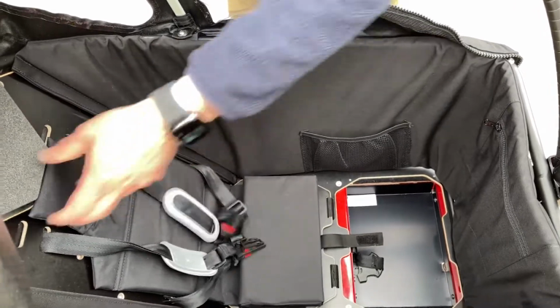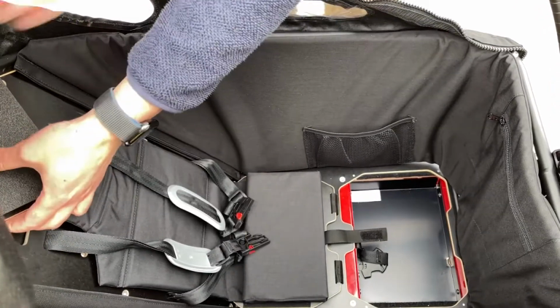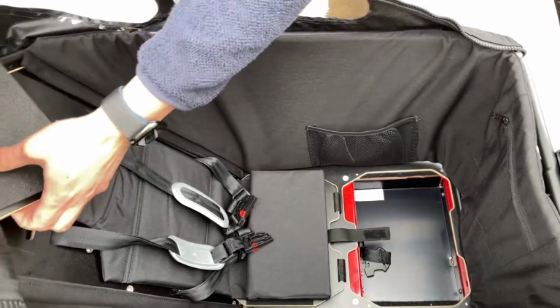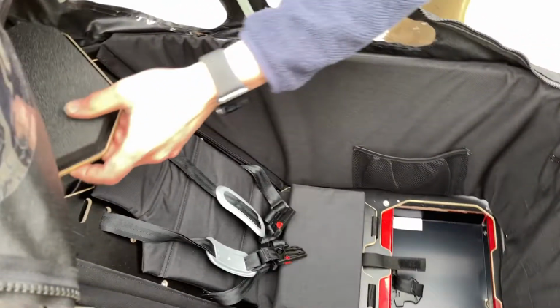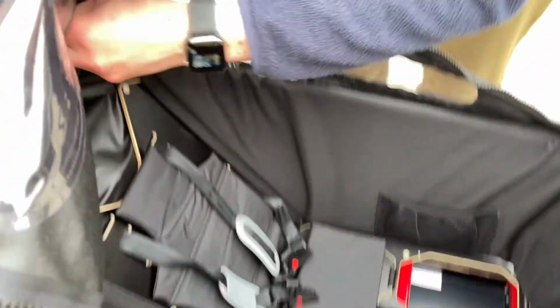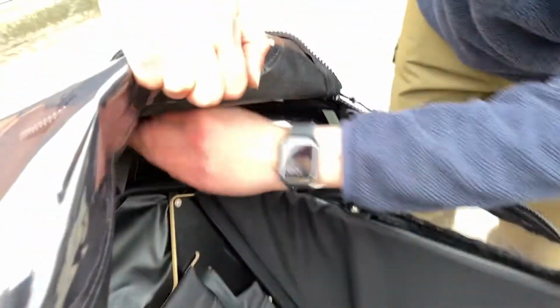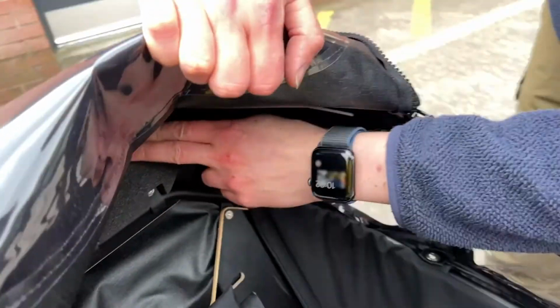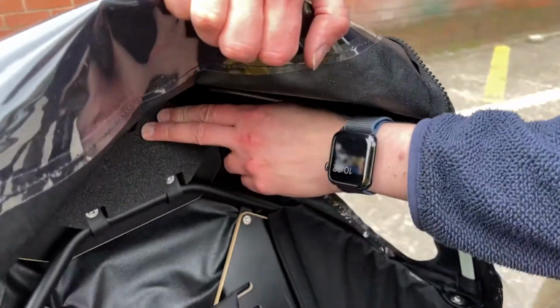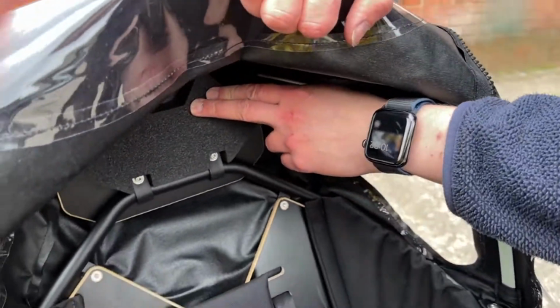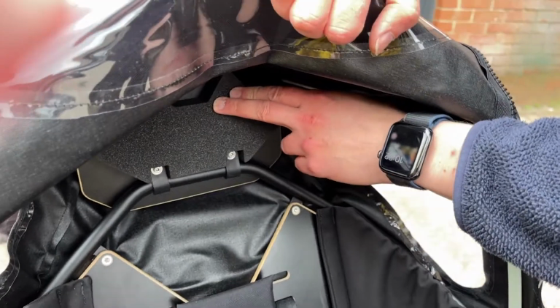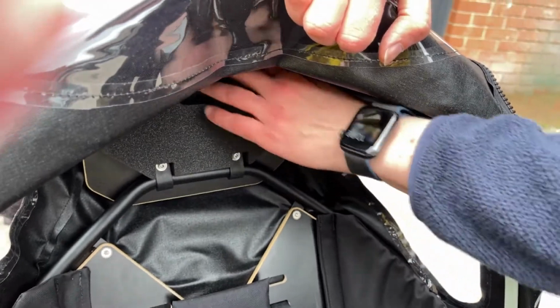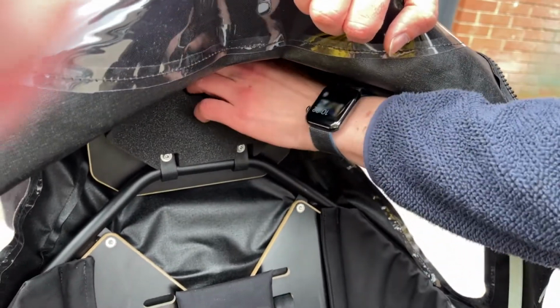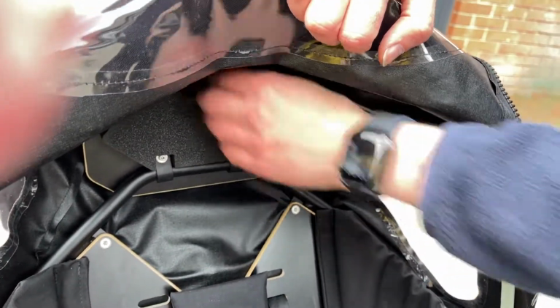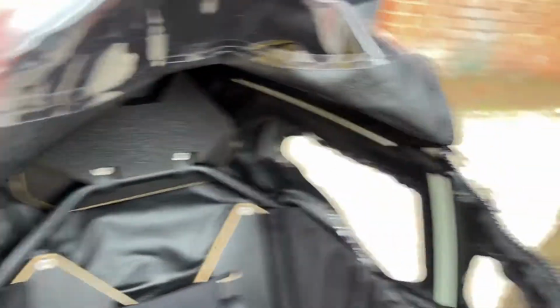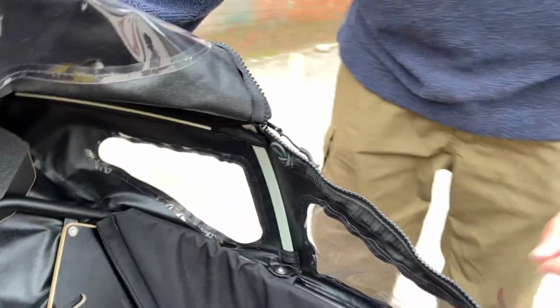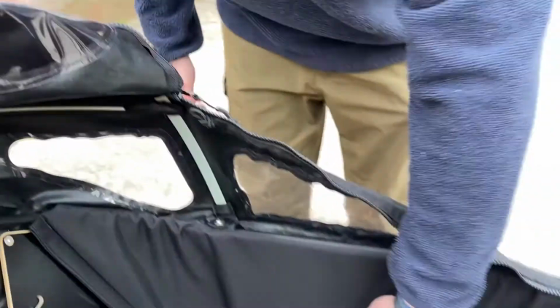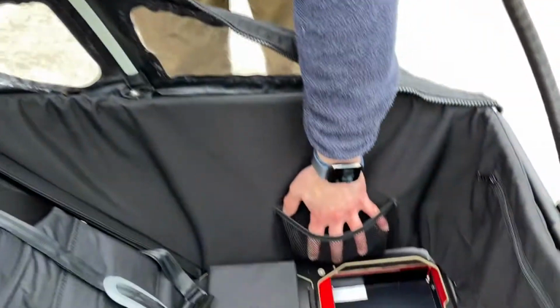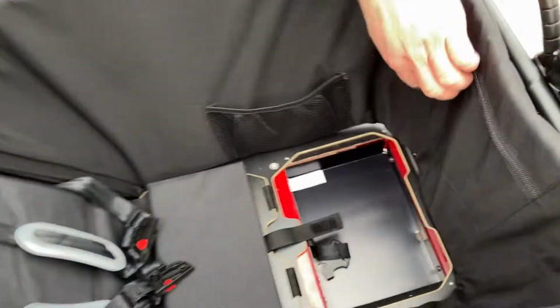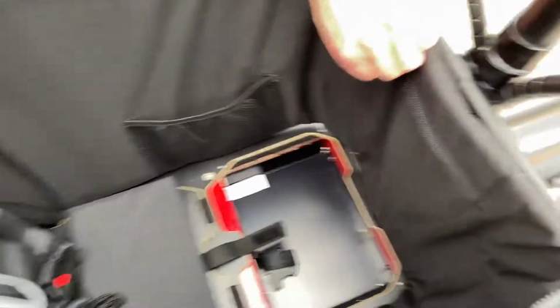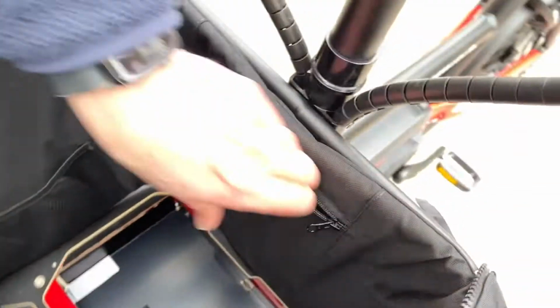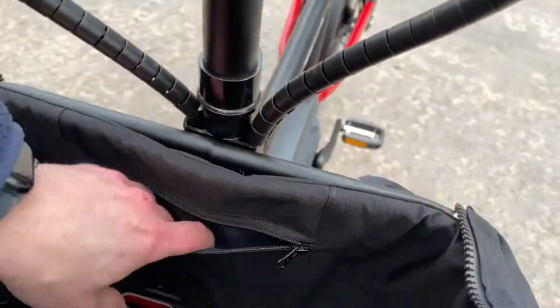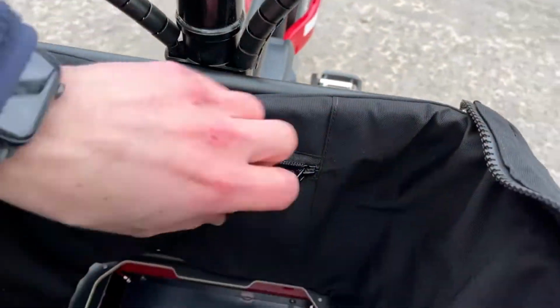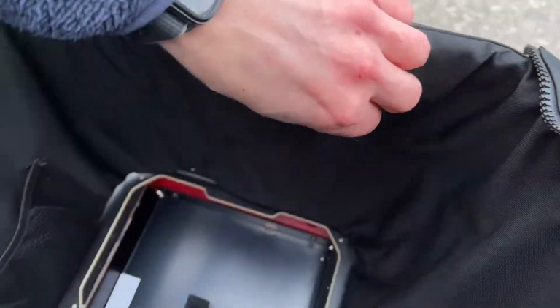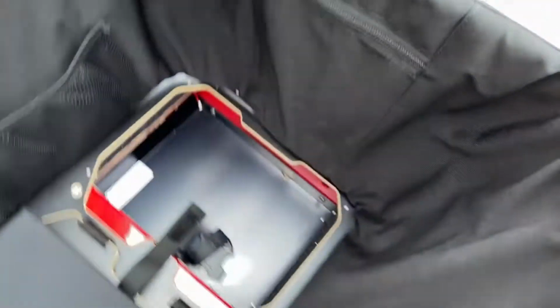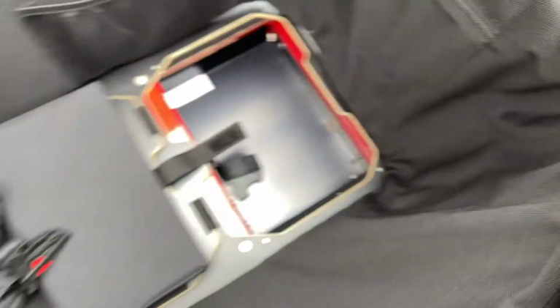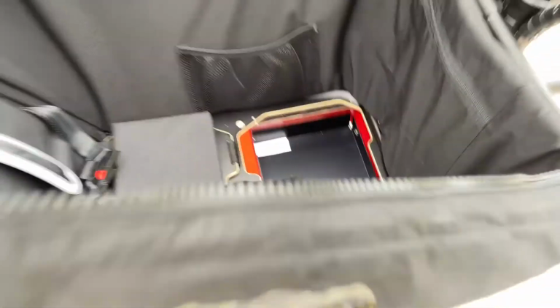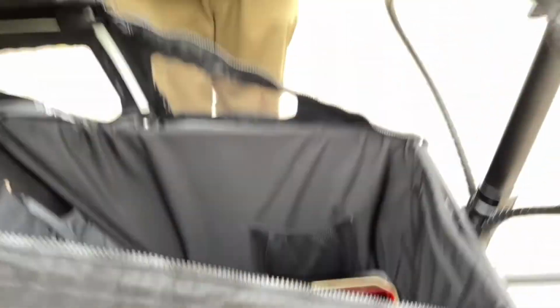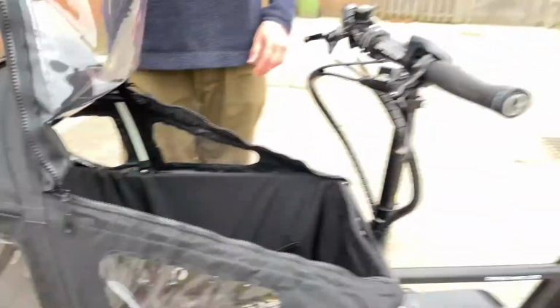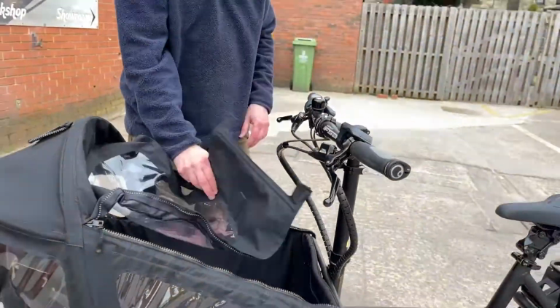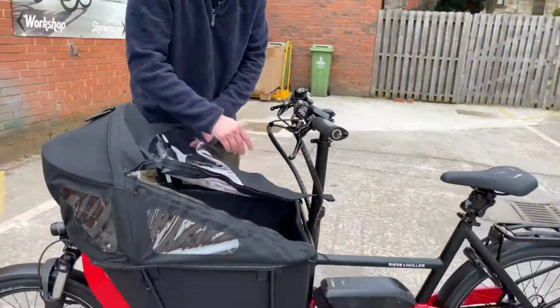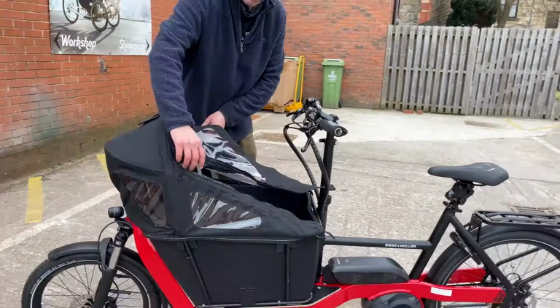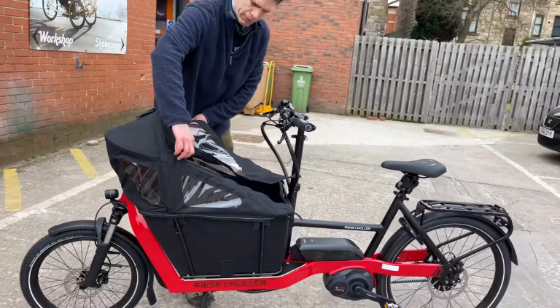You've even got a headrest, which can flip up to give you a higher headrest position for larger children. There are also storage pockets. So that's the Paxster 40 from Enviolo and Muller.